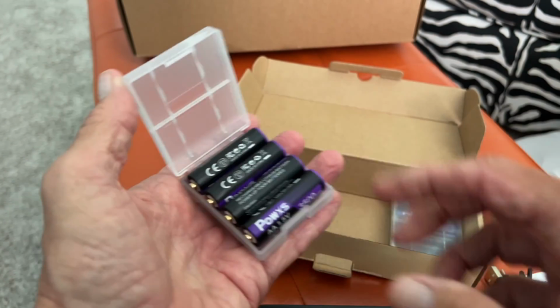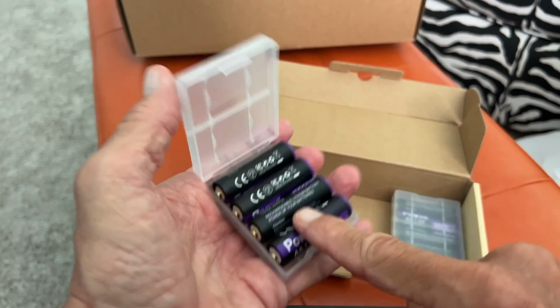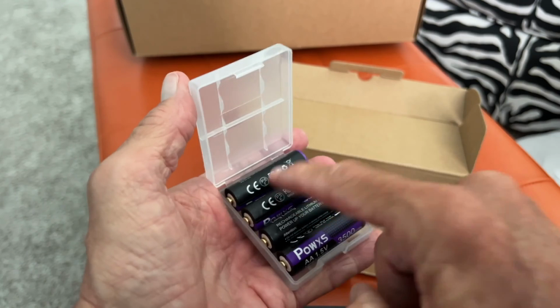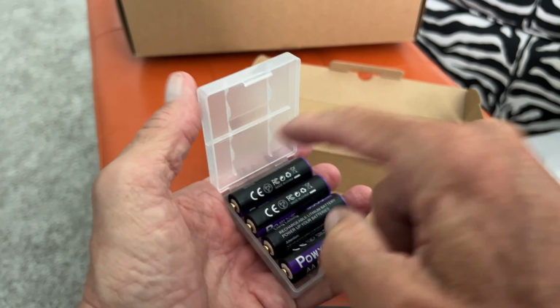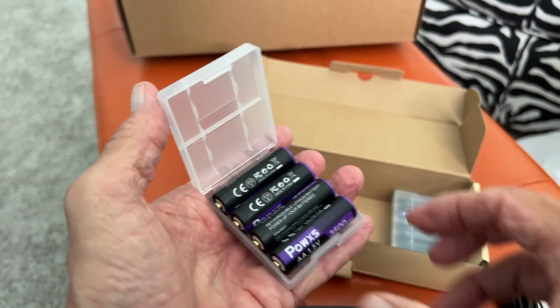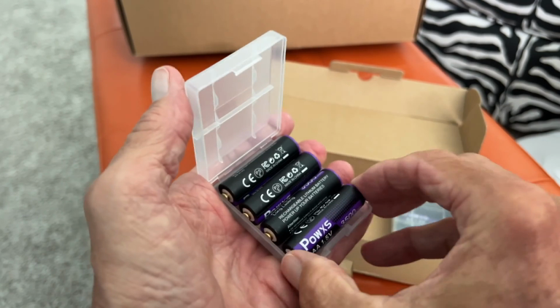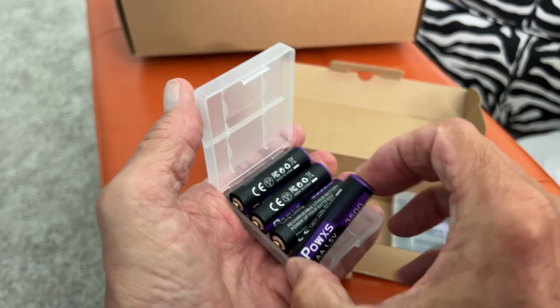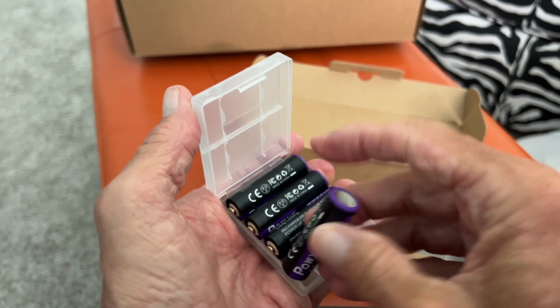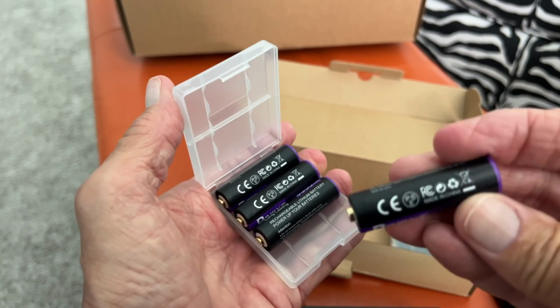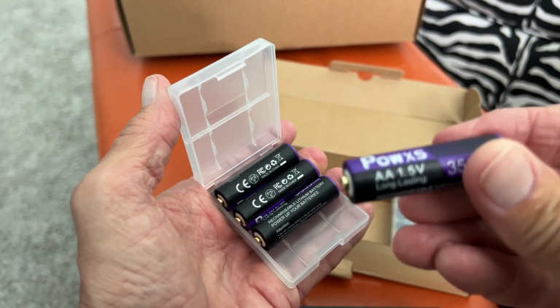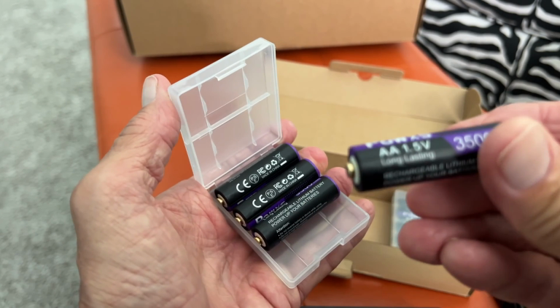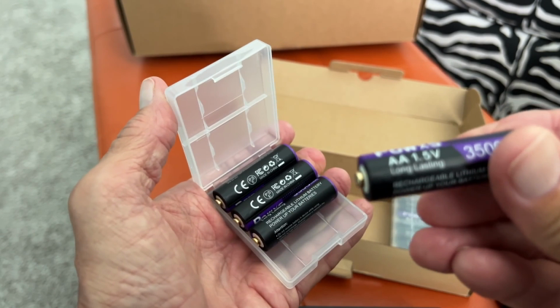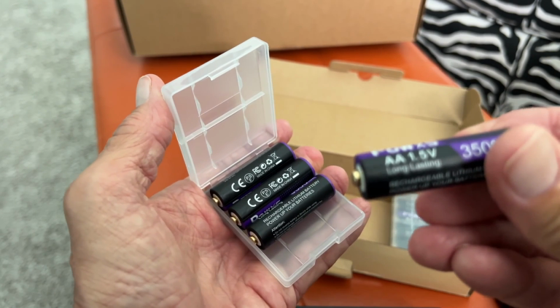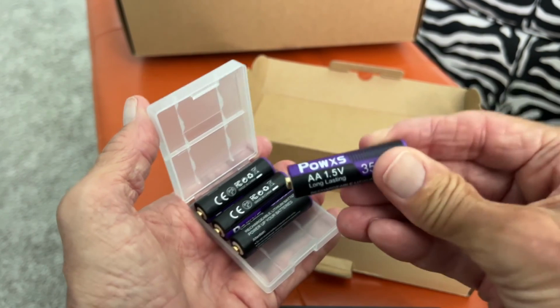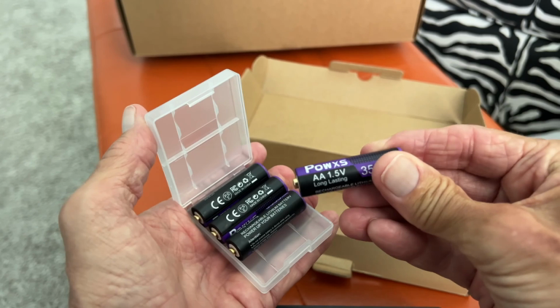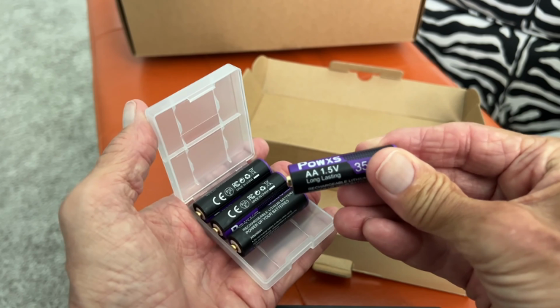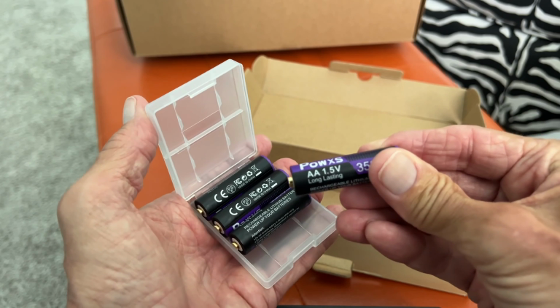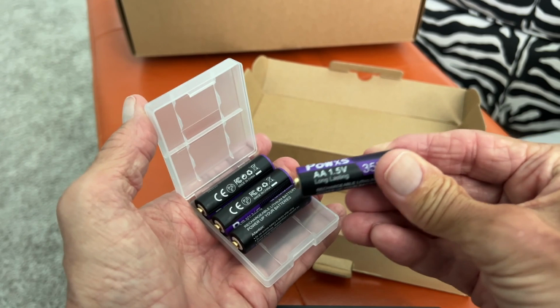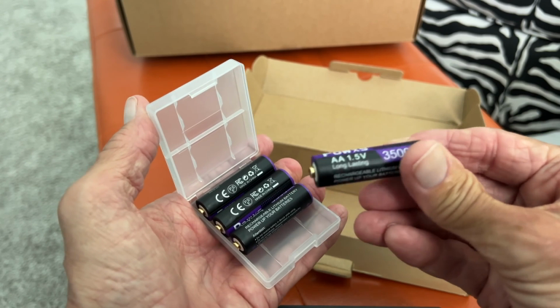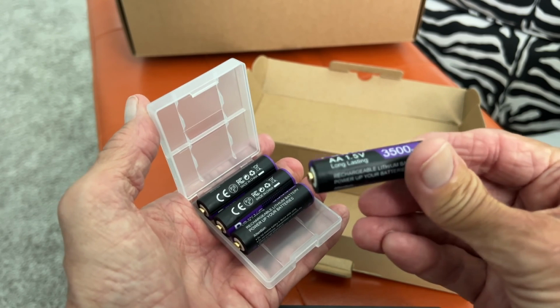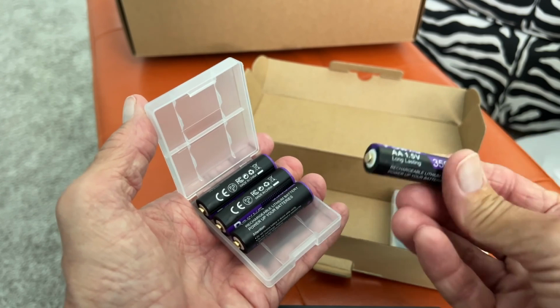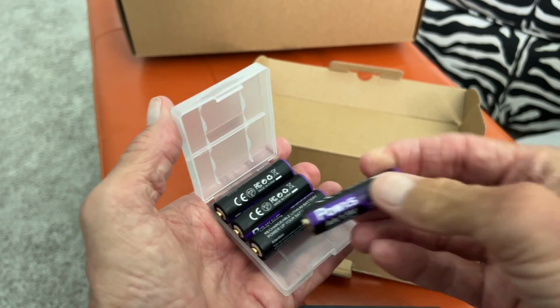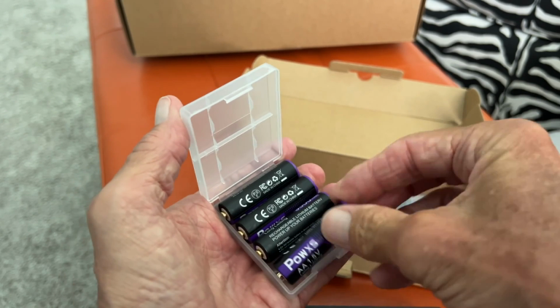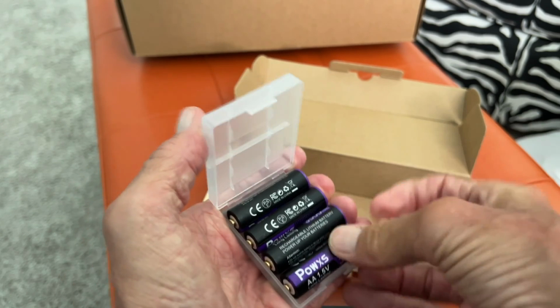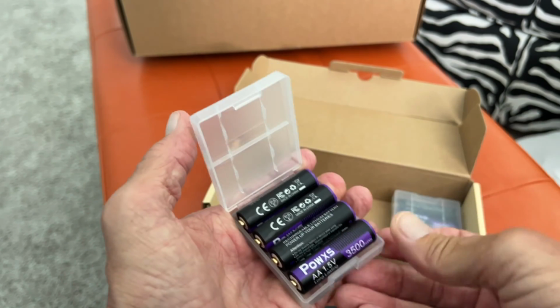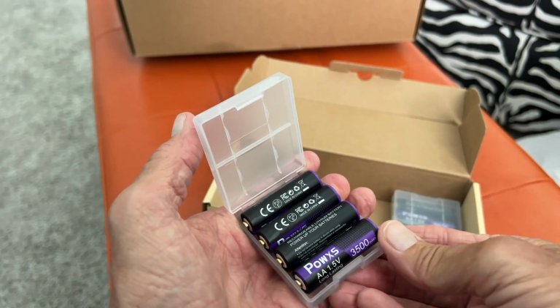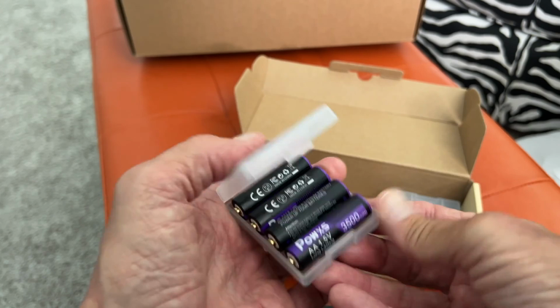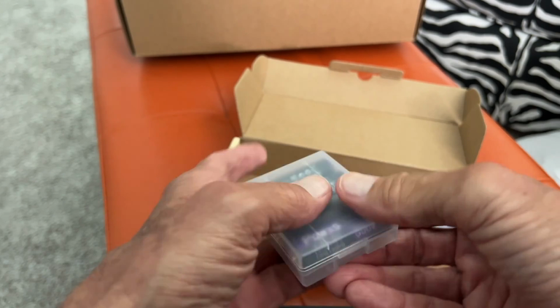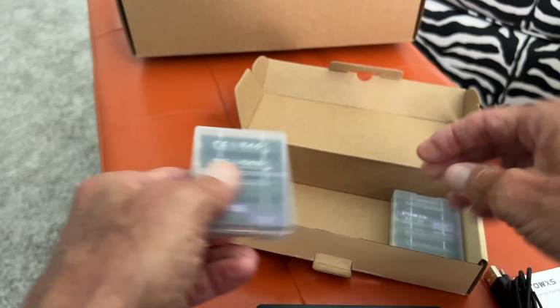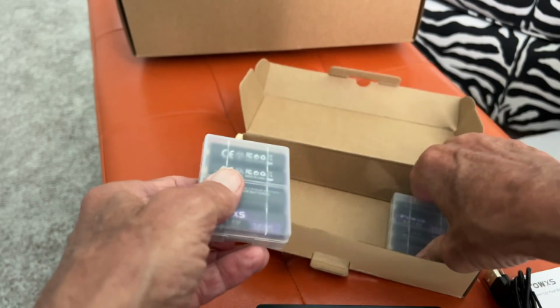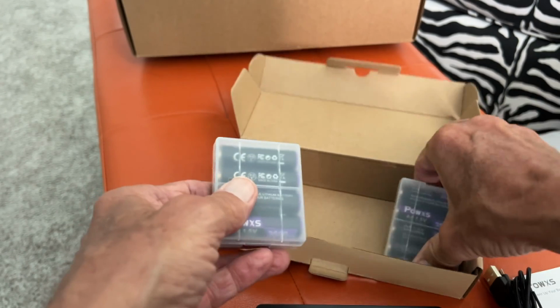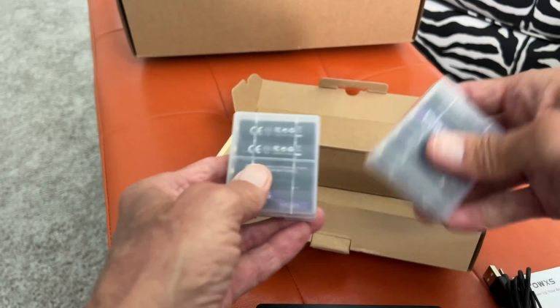So anyway, we've got 4 of these batteries — and these are rechargeable double A's, 1.5 volt. So we're definitely going to be able to use this and we'll save some money on batteries because we'll be recharging them. We'll get 8 of them.